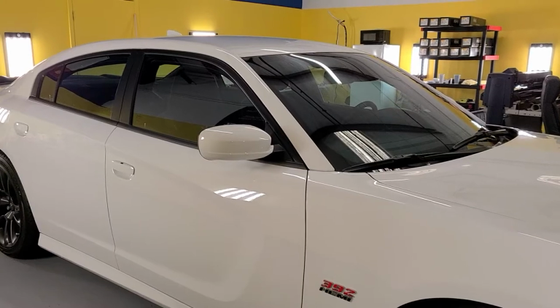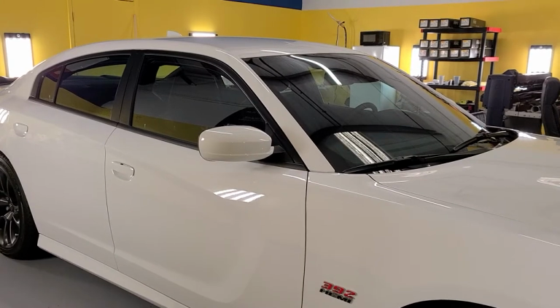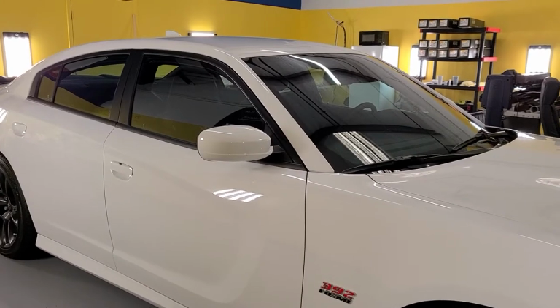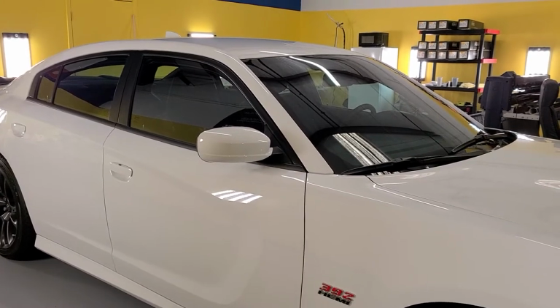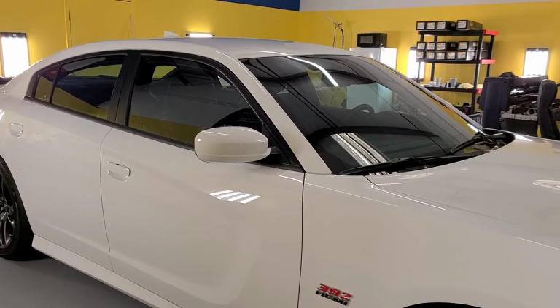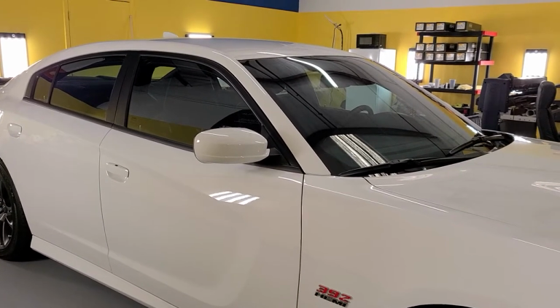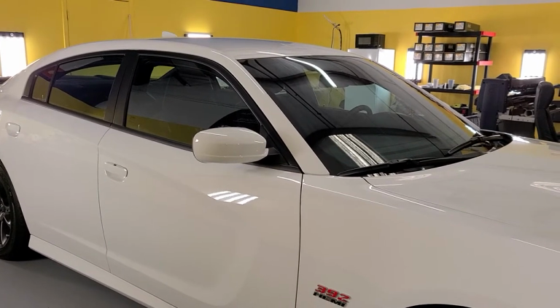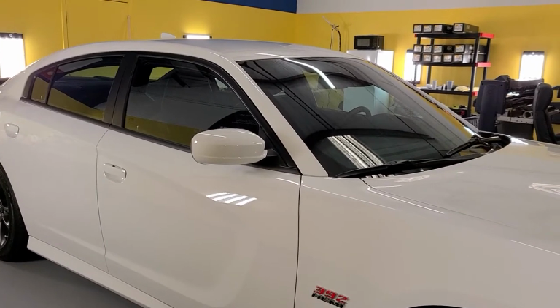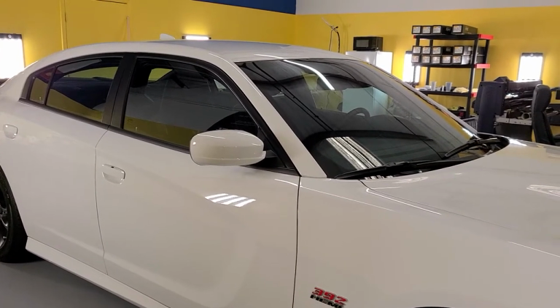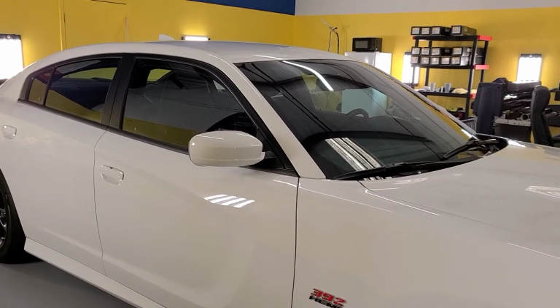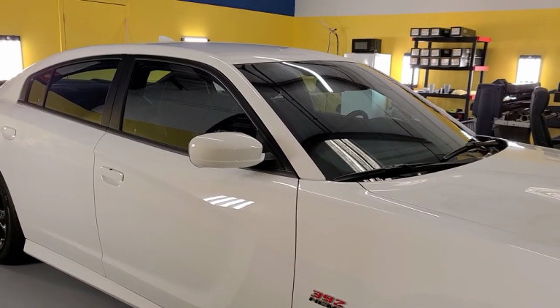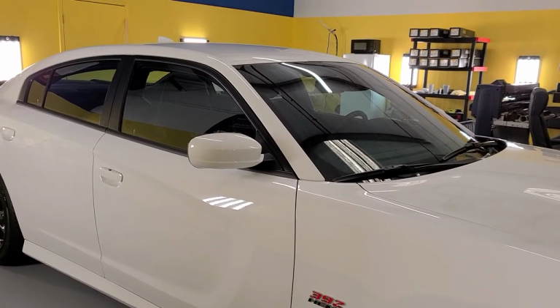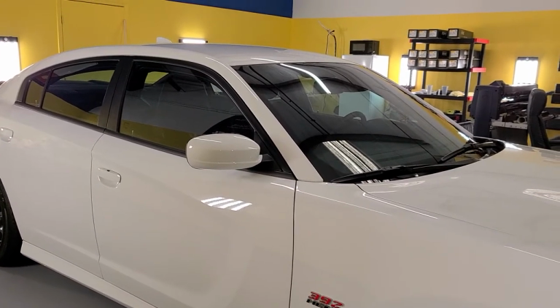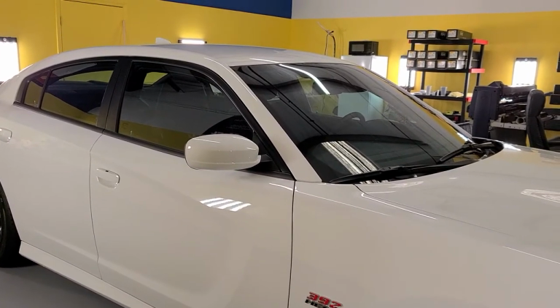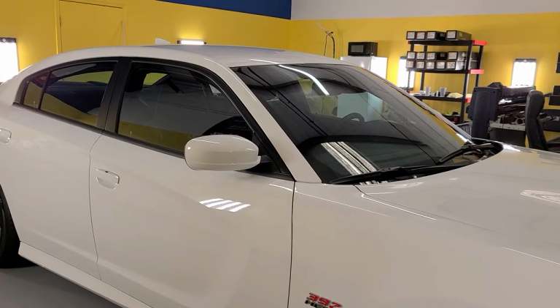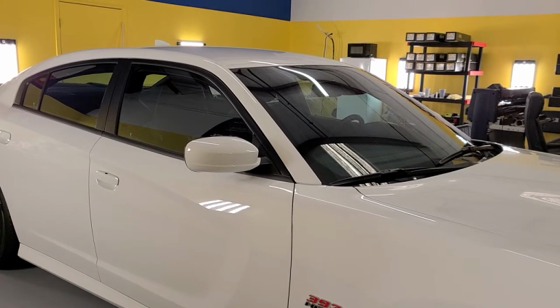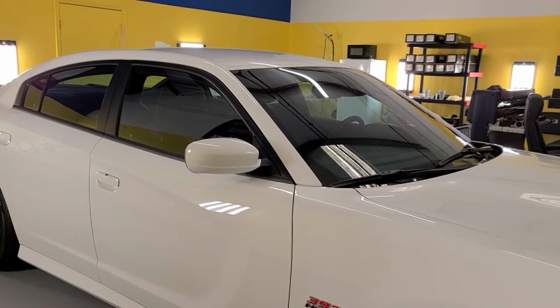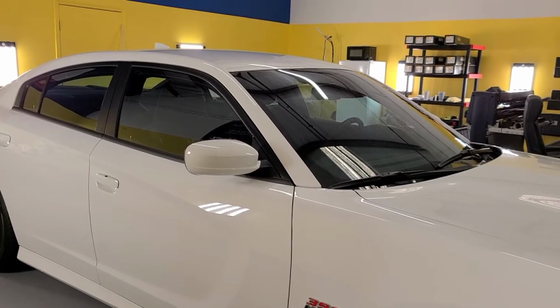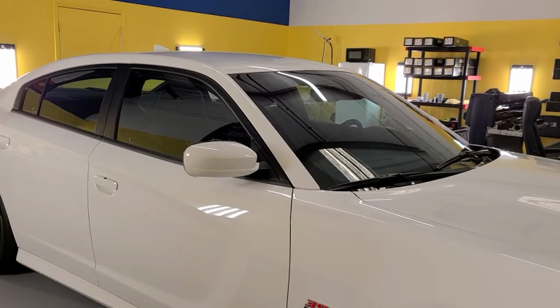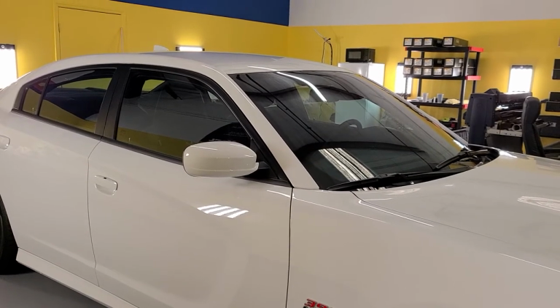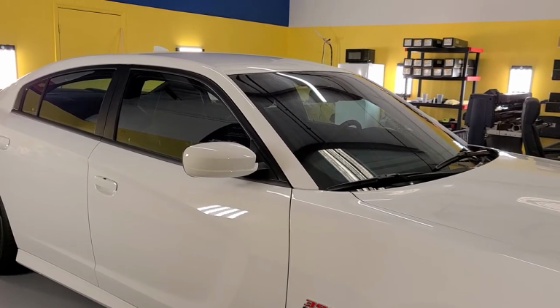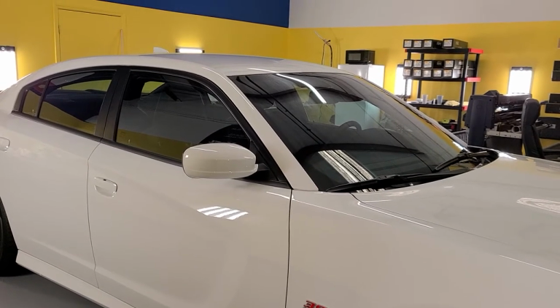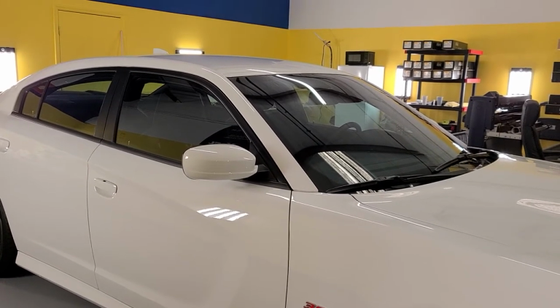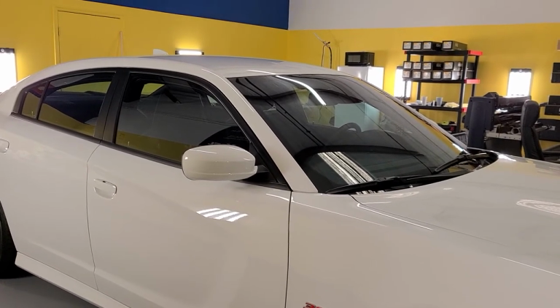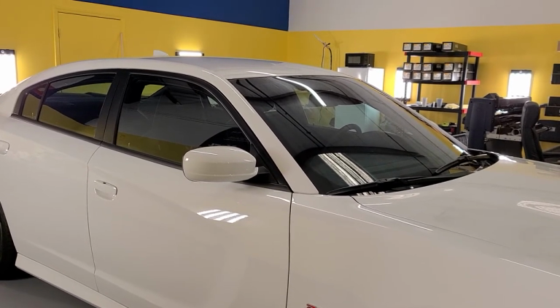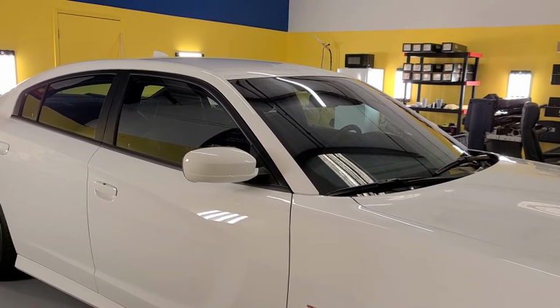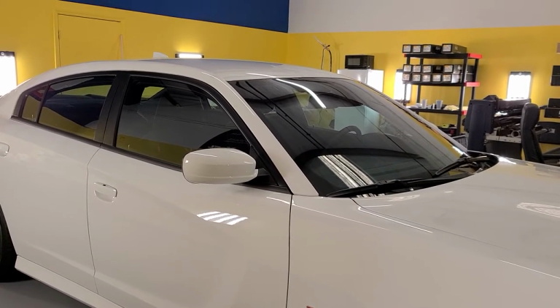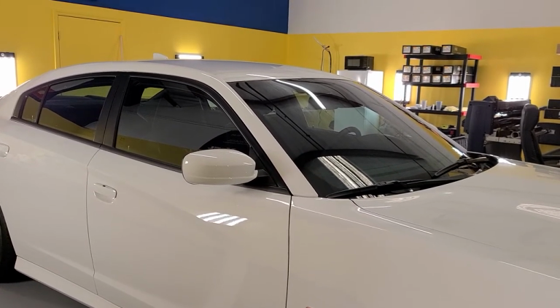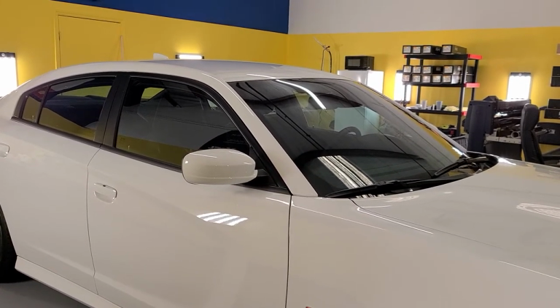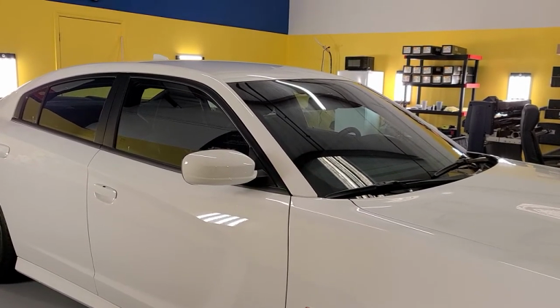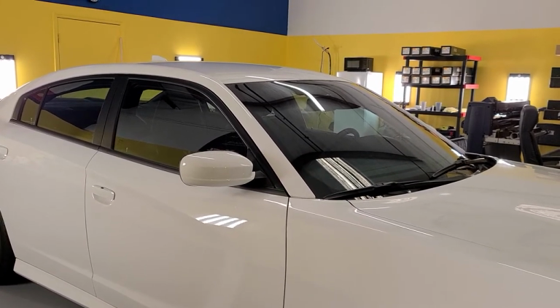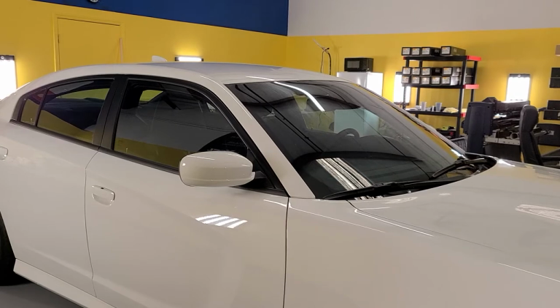Hello, my name is Sean with Tent Man Window Tinning, and I have people ask me all the time: how clear is the XR Black 70 for the whole windshield, and the XR Plus 70?